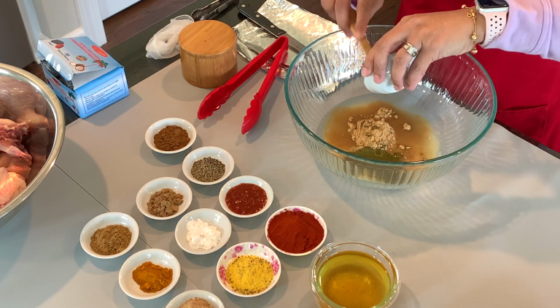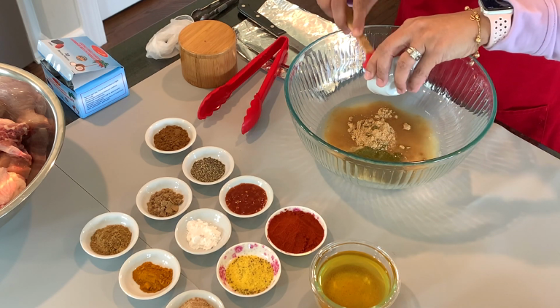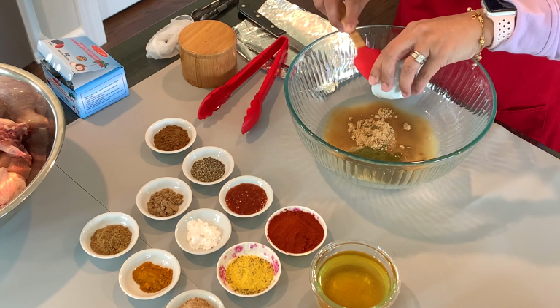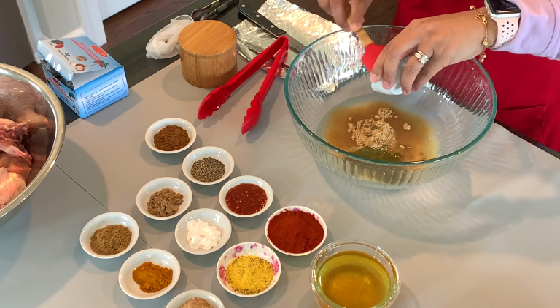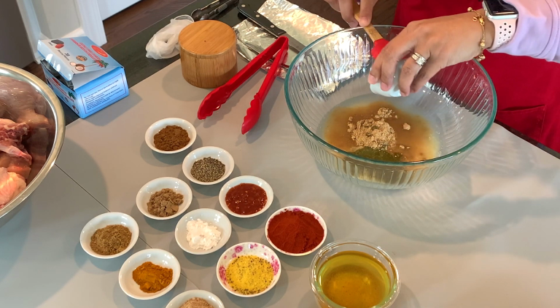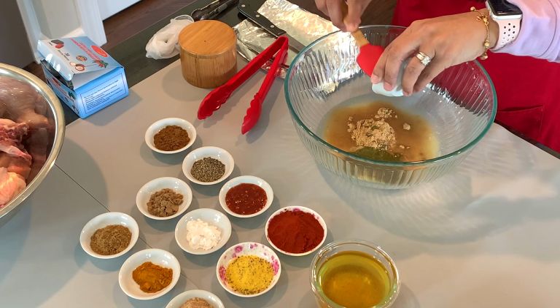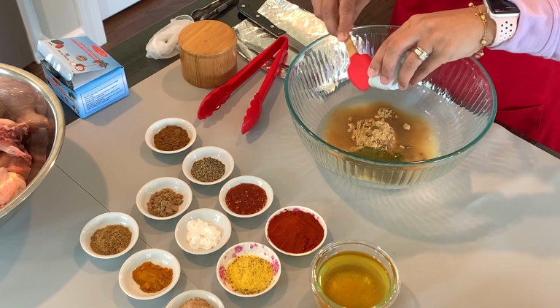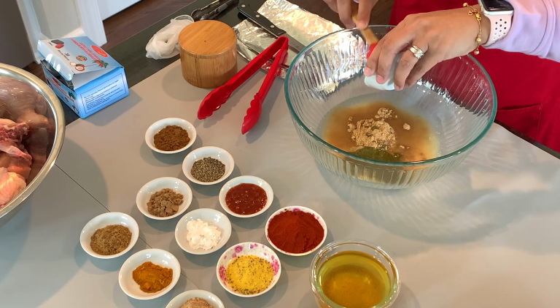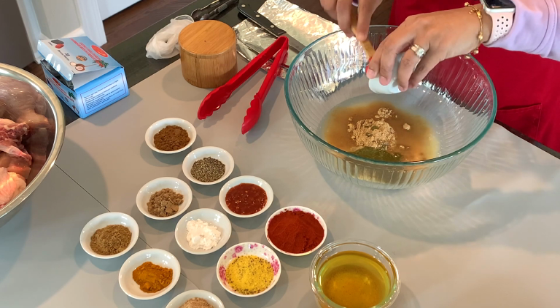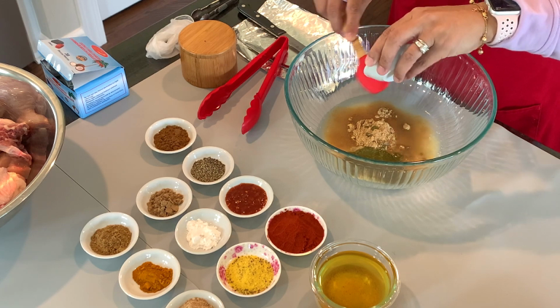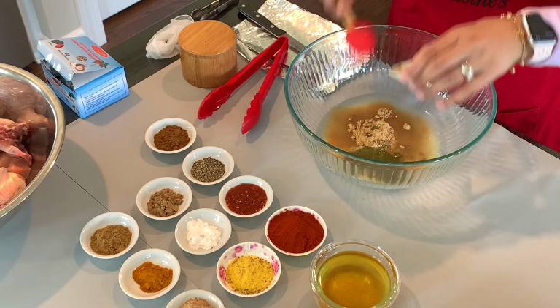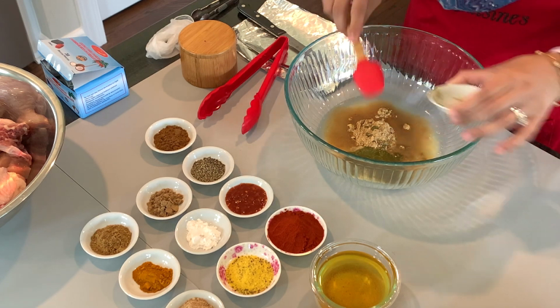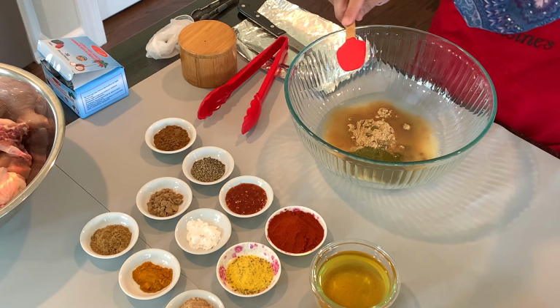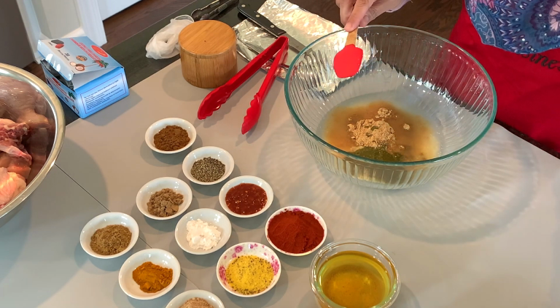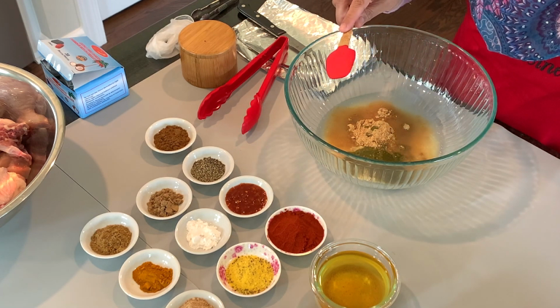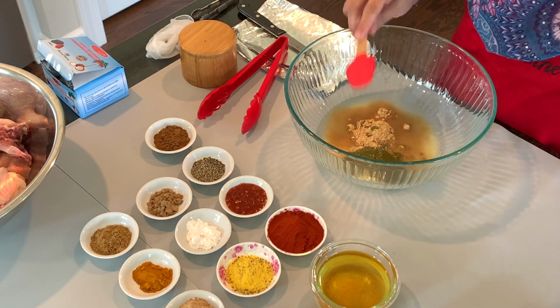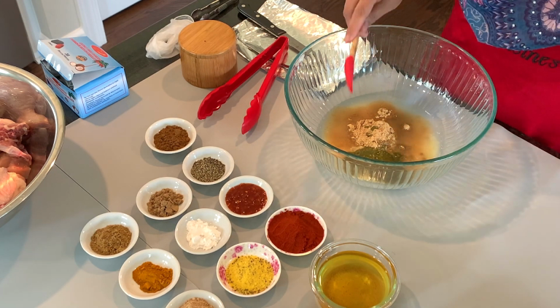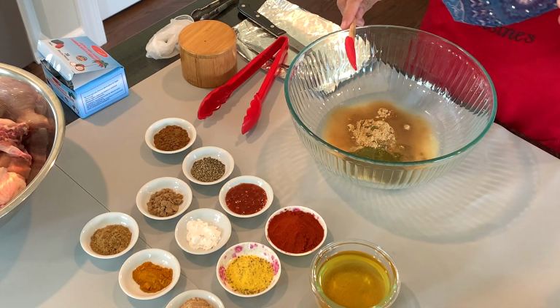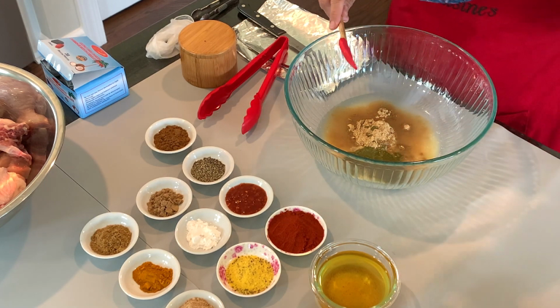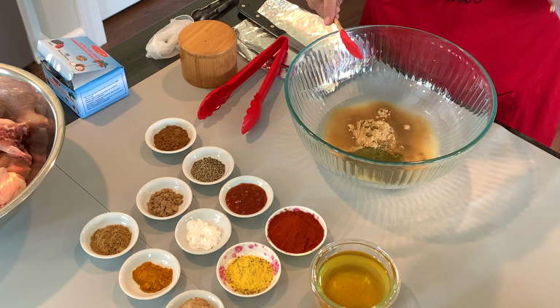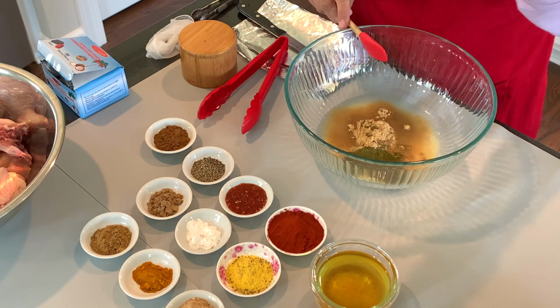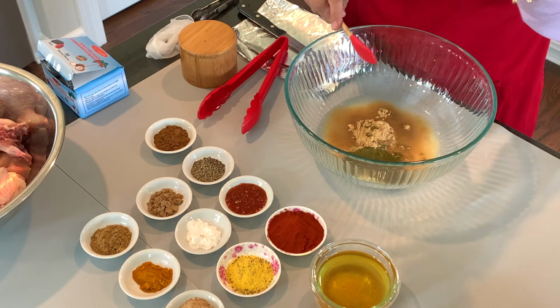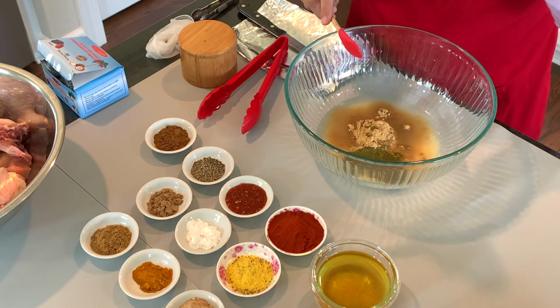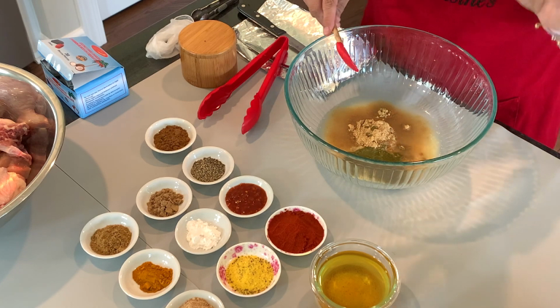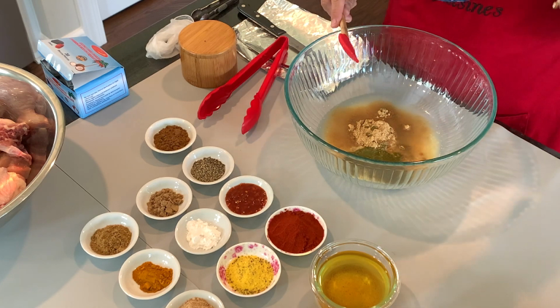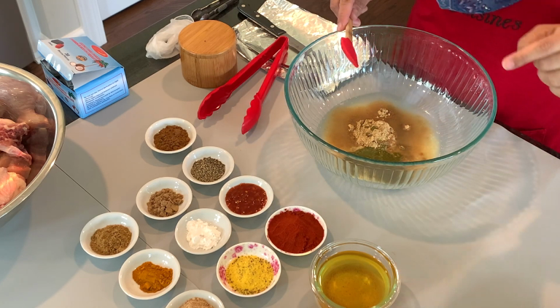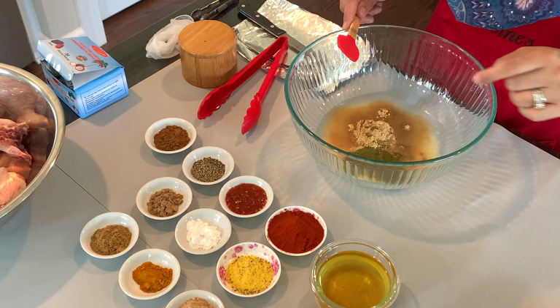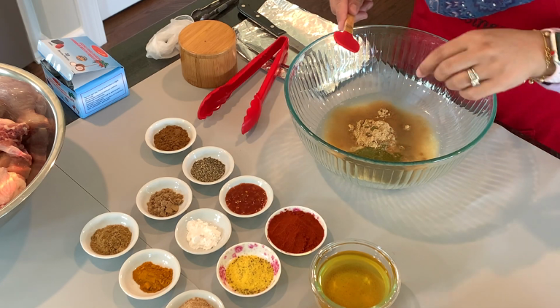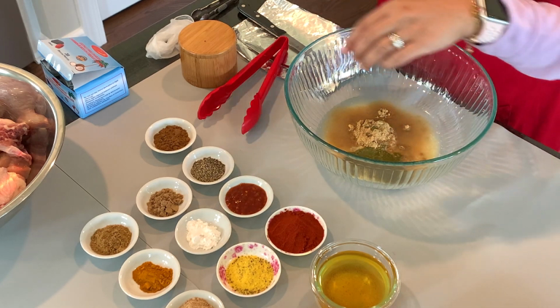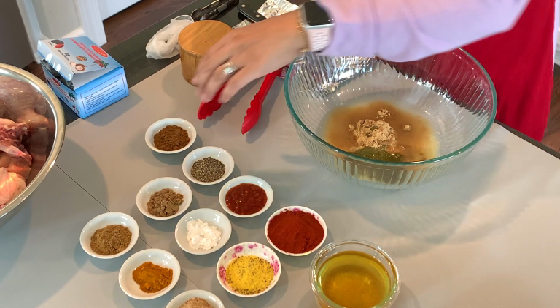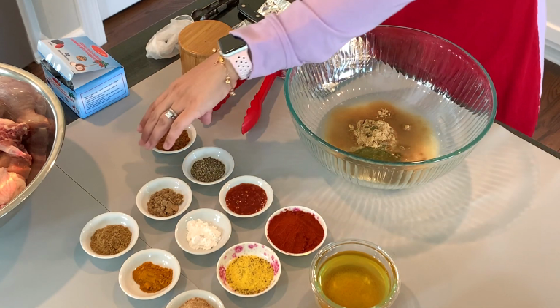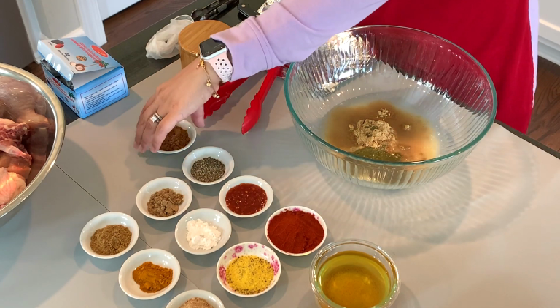If you look on your right hand side of the screen, you will see something pop up — click on that and it'll take you to my green chutney video. You can watch that.